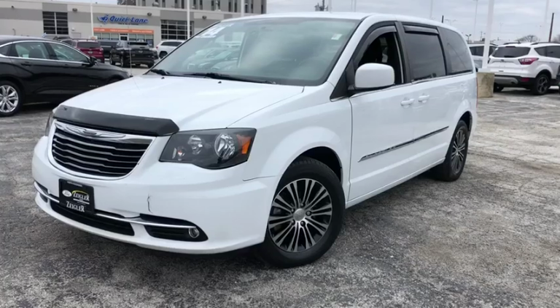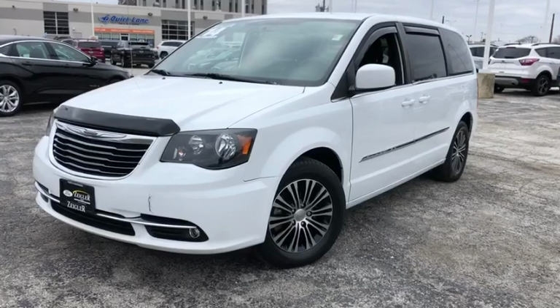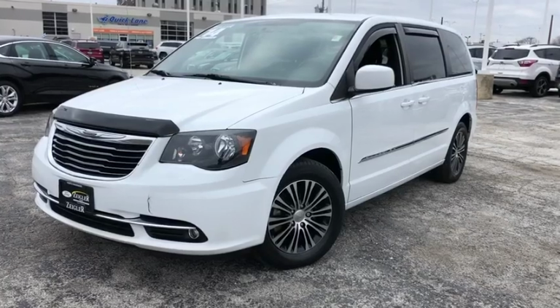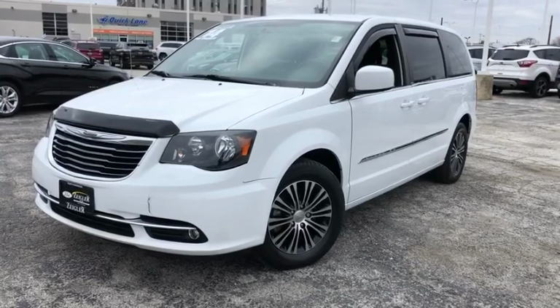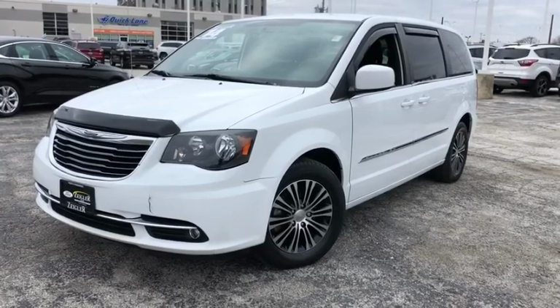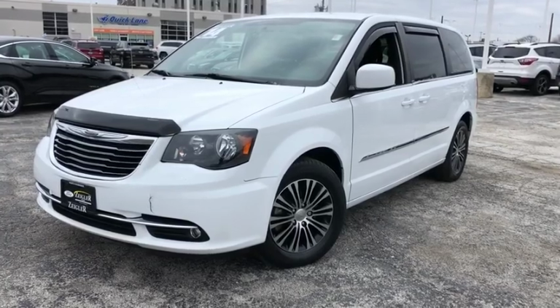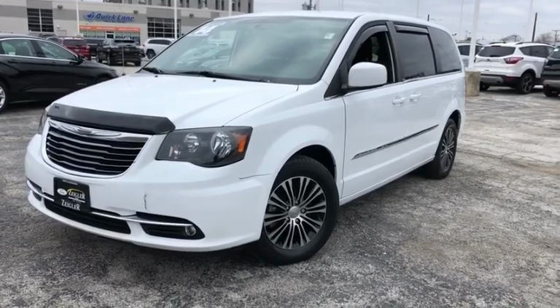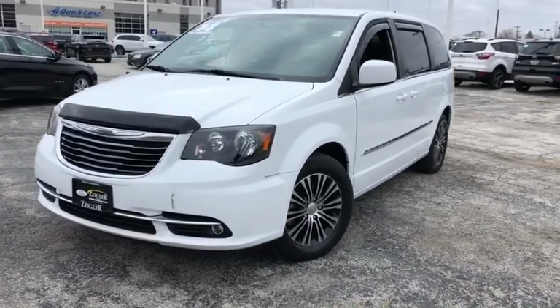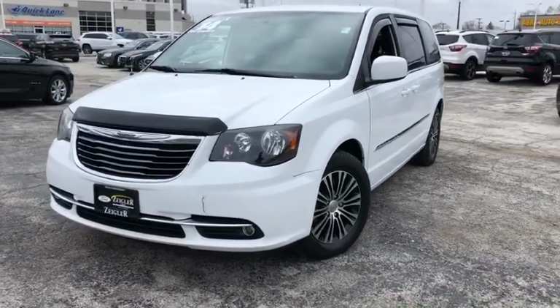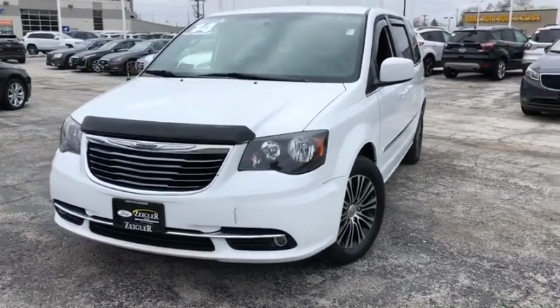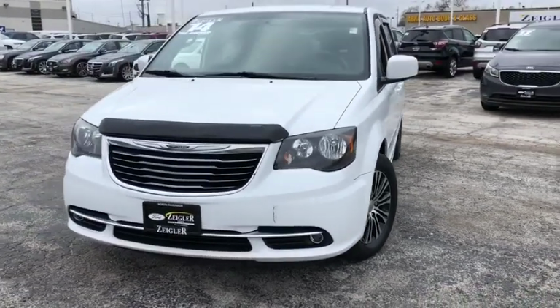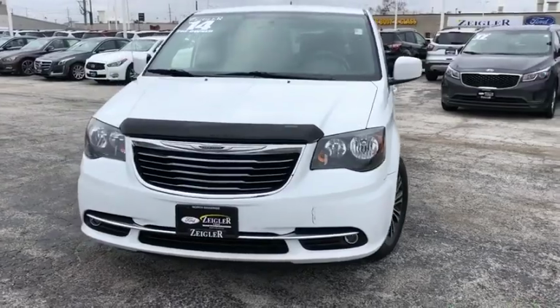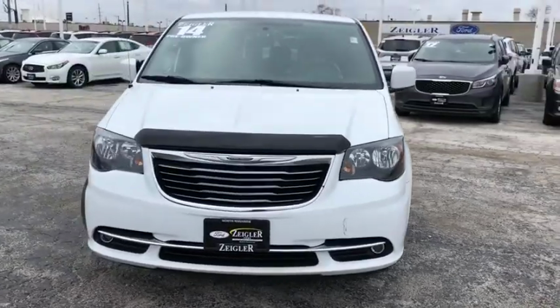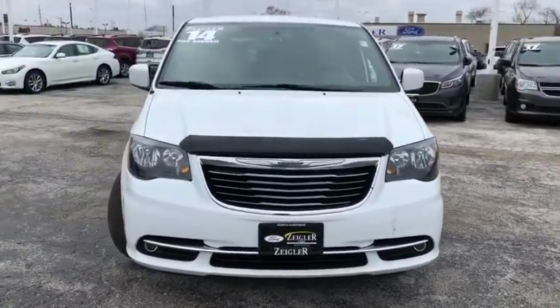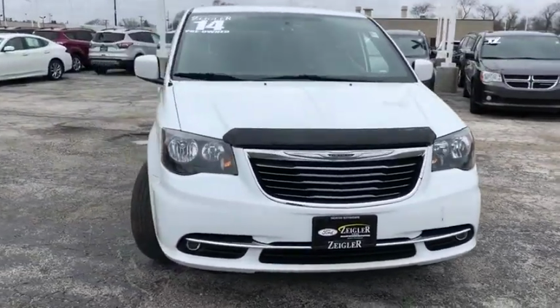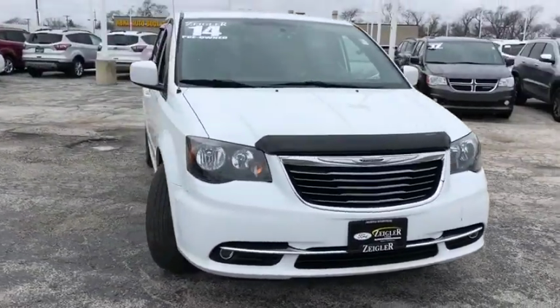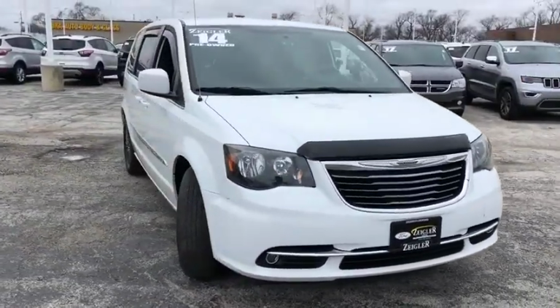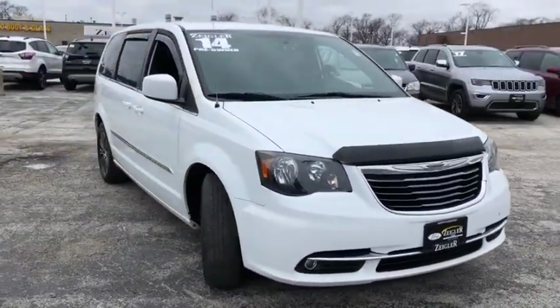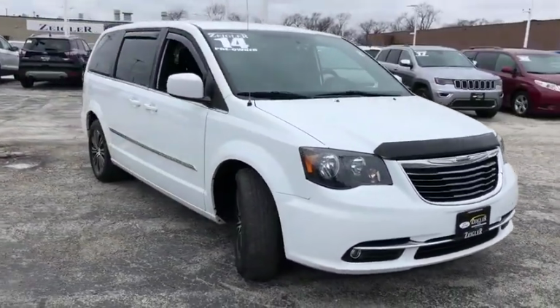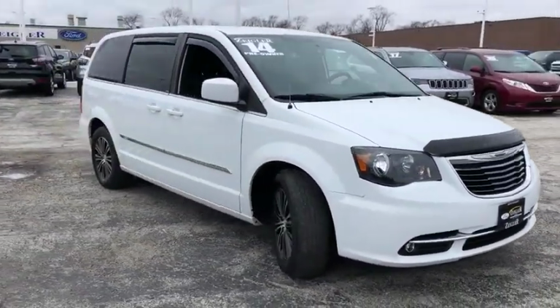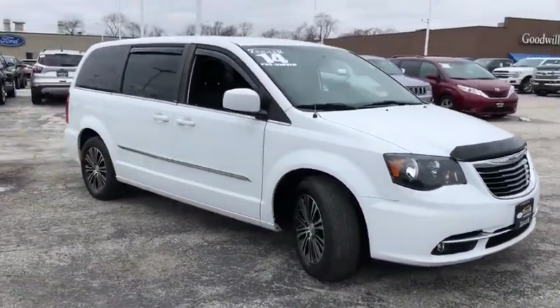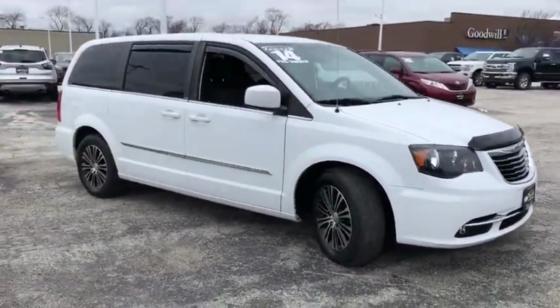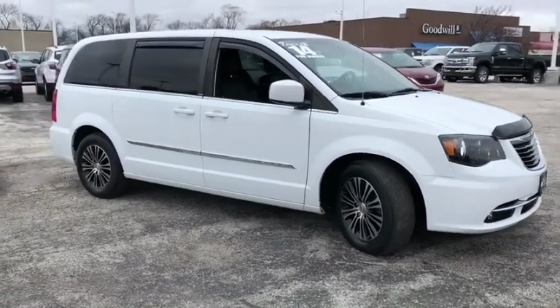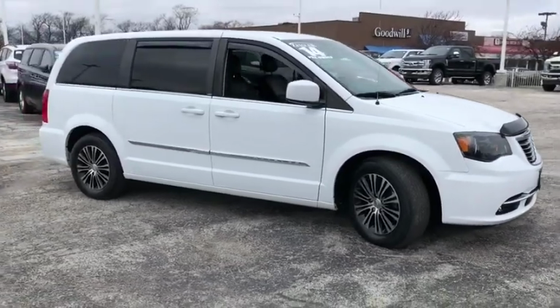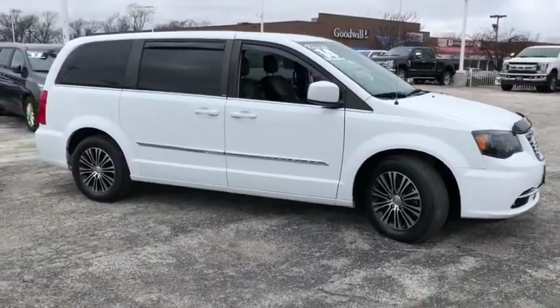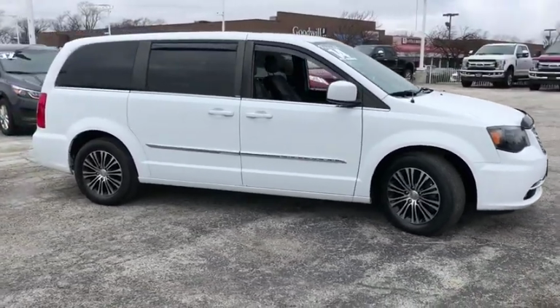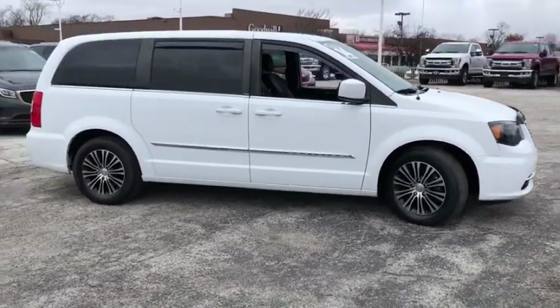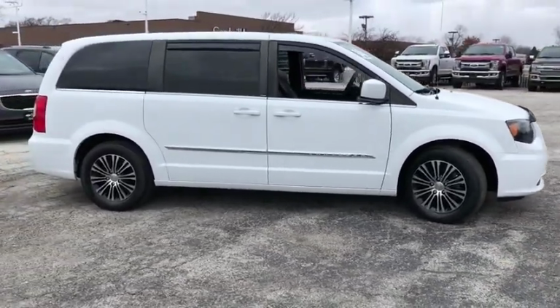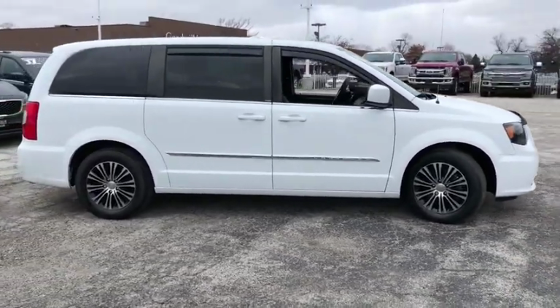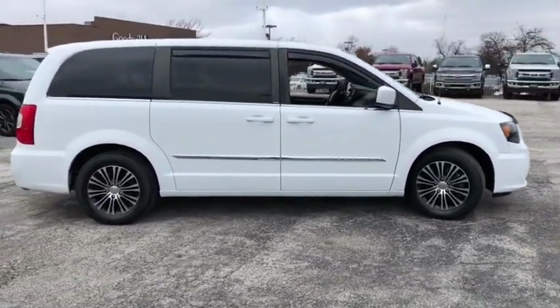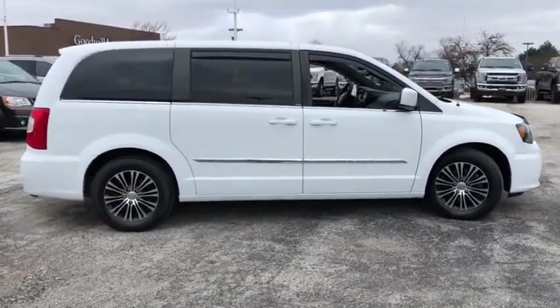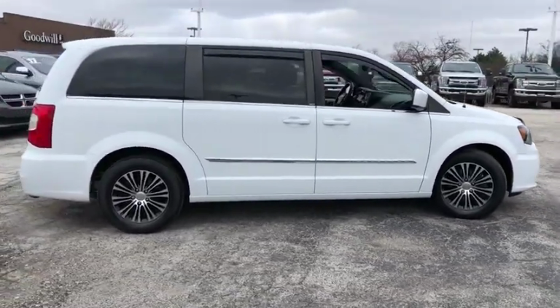The 2014 Chrysler Town & Country. Town & Country's V6 engine provides plenty of power while still providing the fuel efficiency you look for in a vehicle. Tow up to 3,600 pounds when your Town & Country is equipped with the towing prep package.